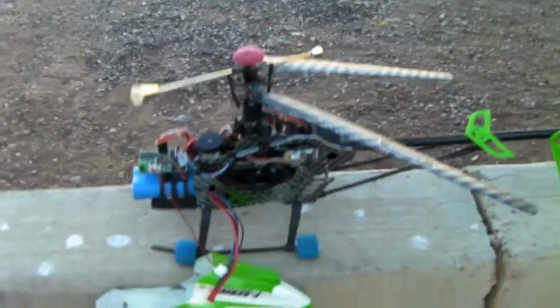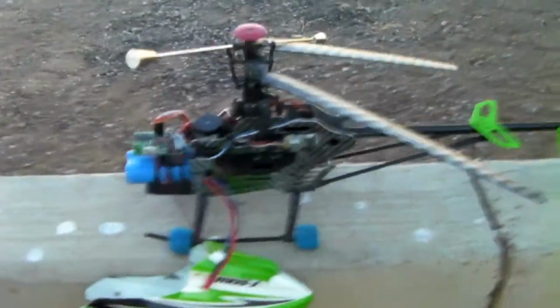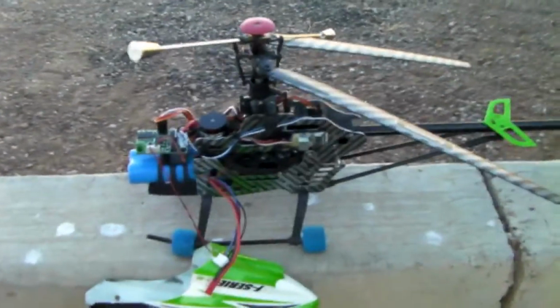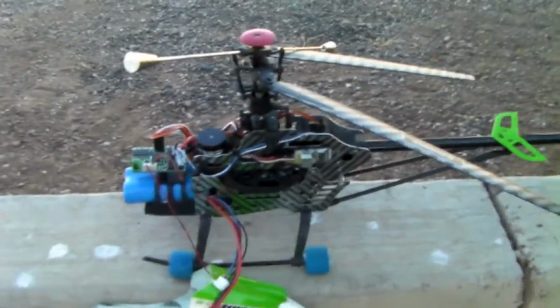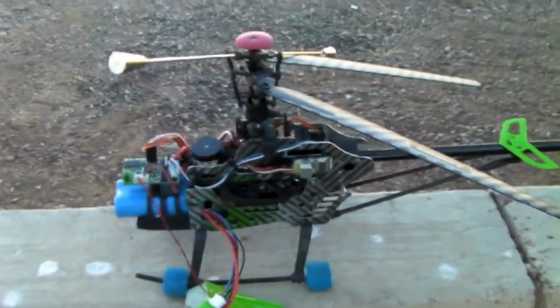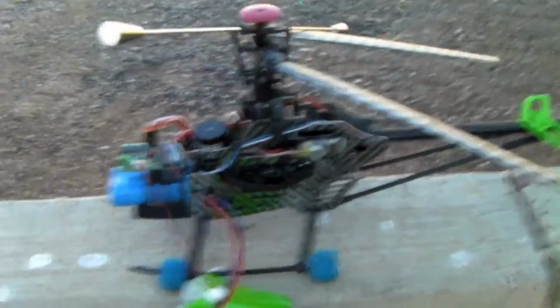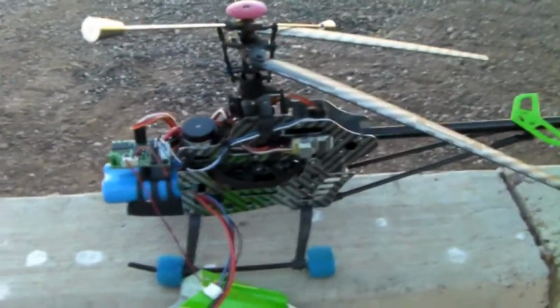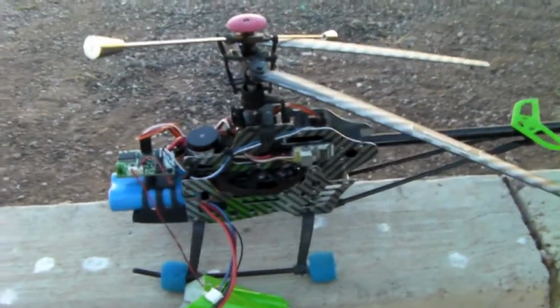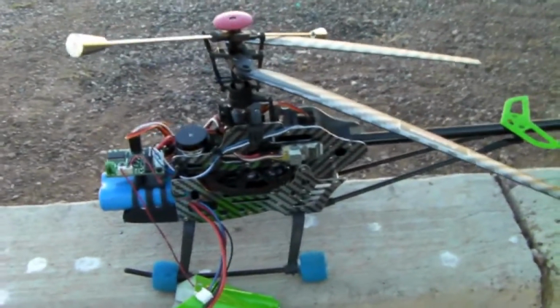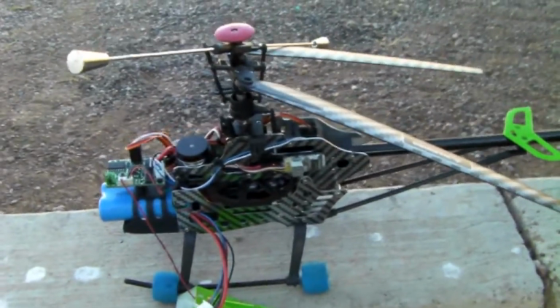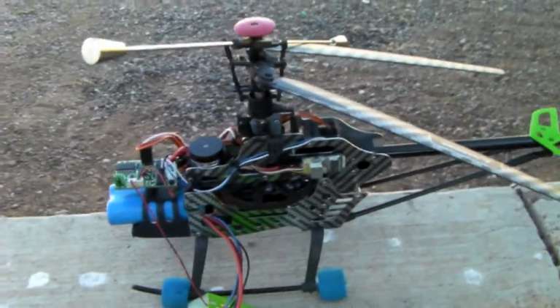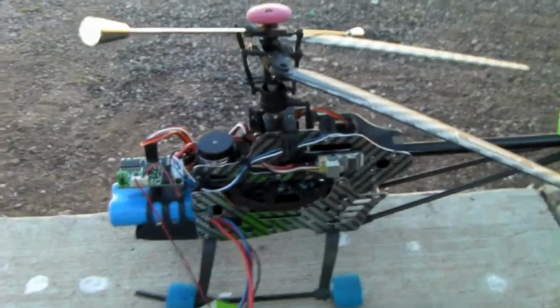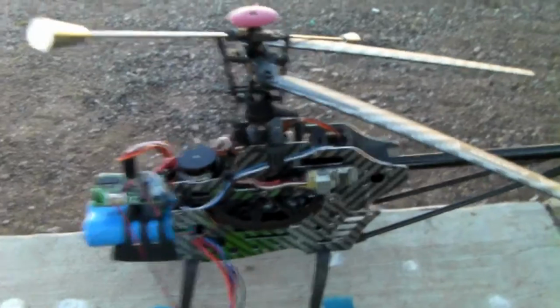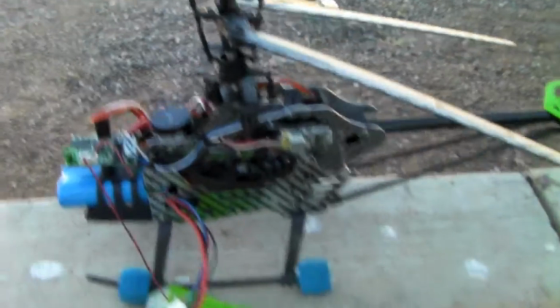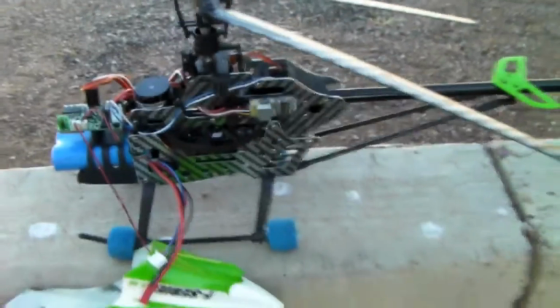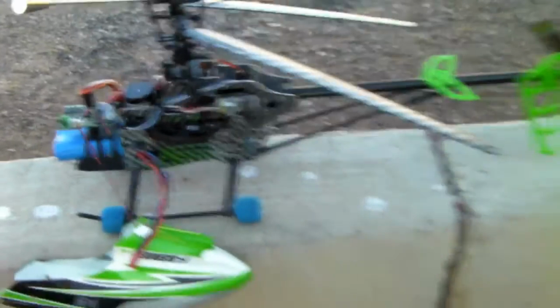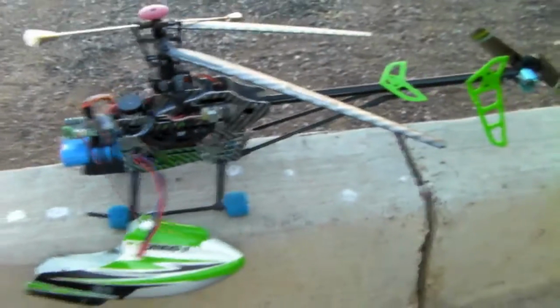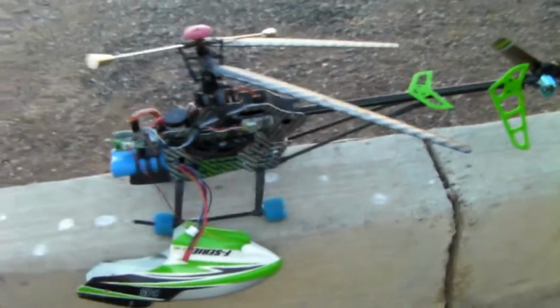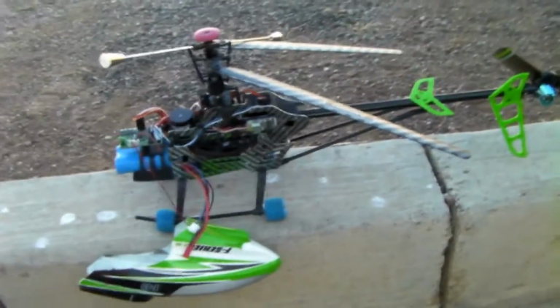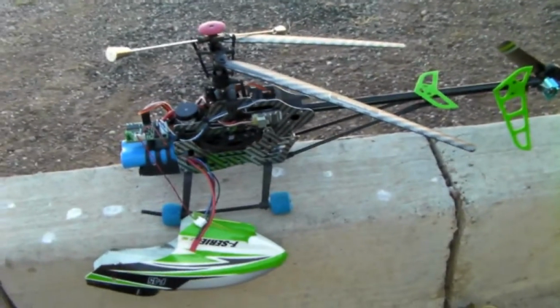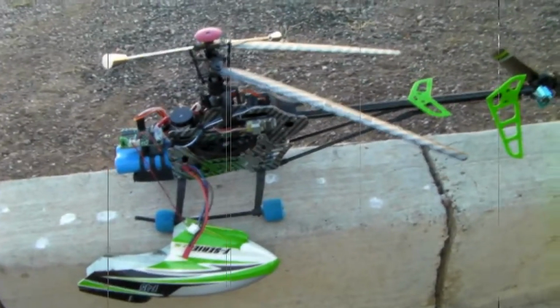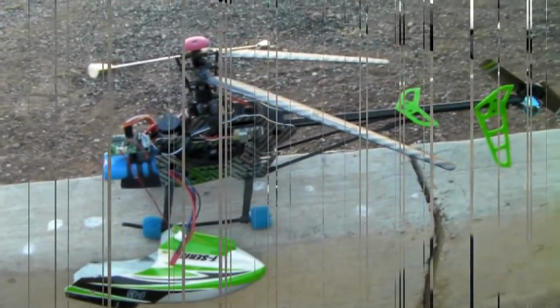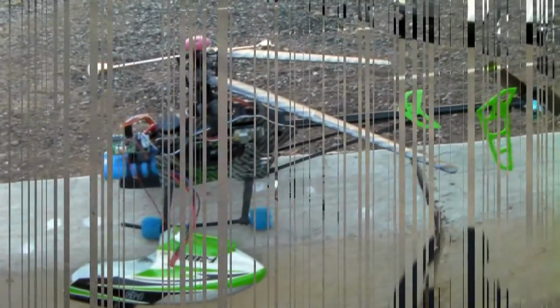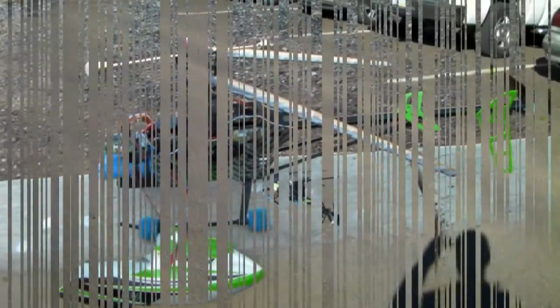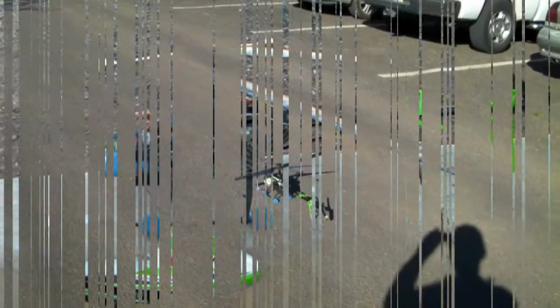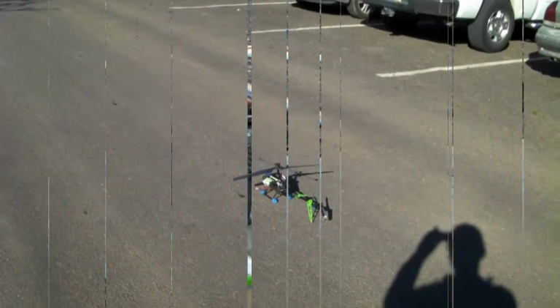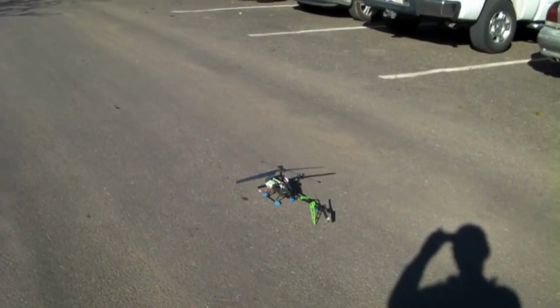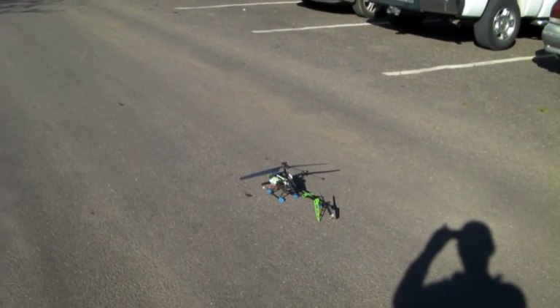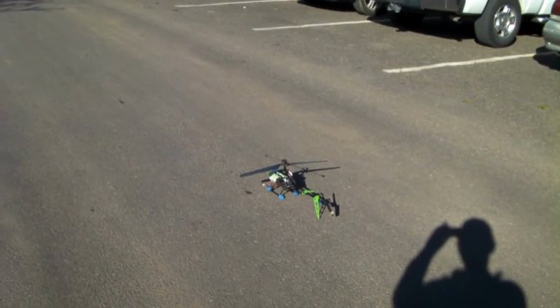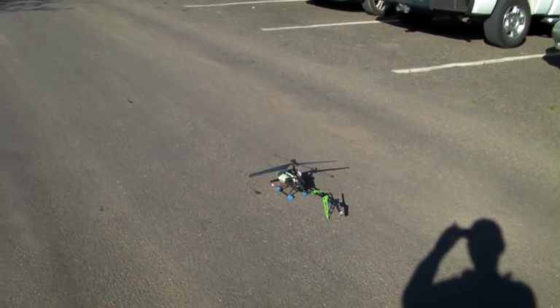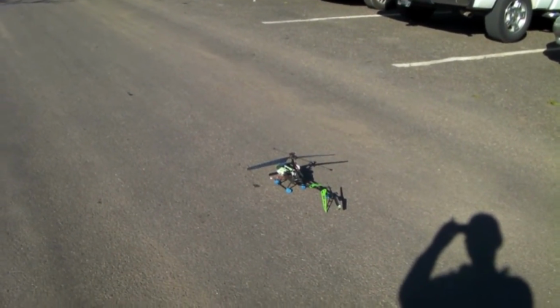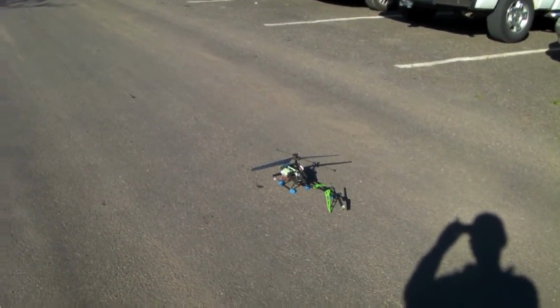So that's it. Now I'm going to go for a test flight — it's recording right now.